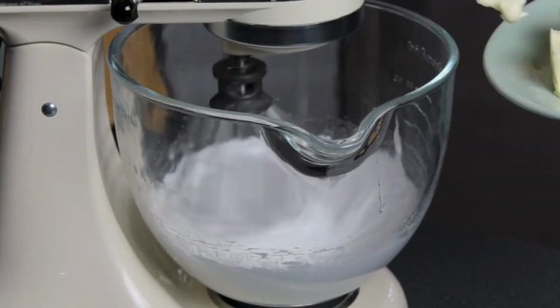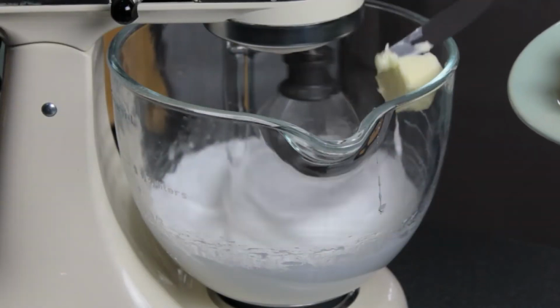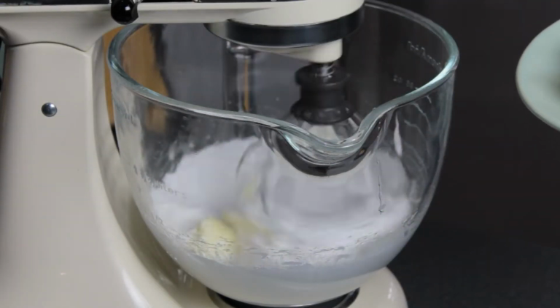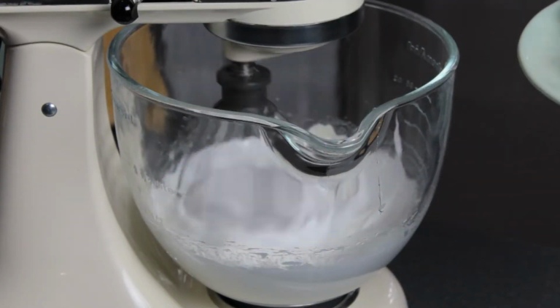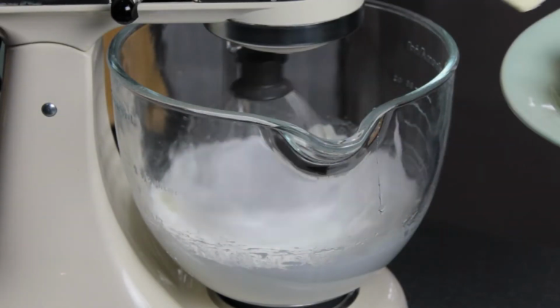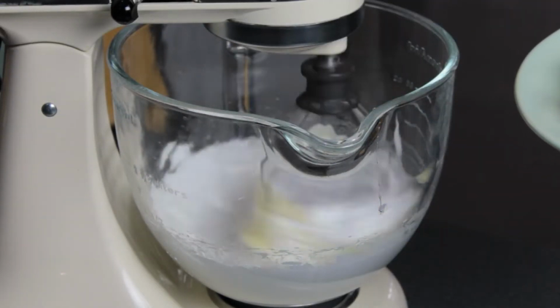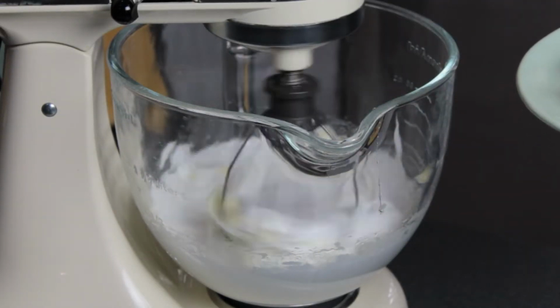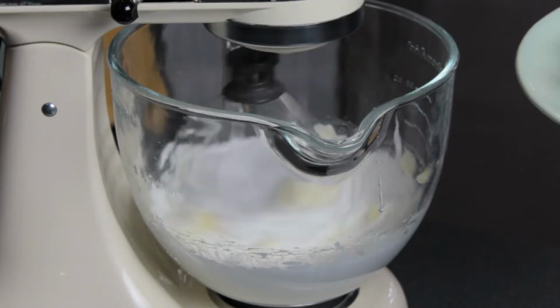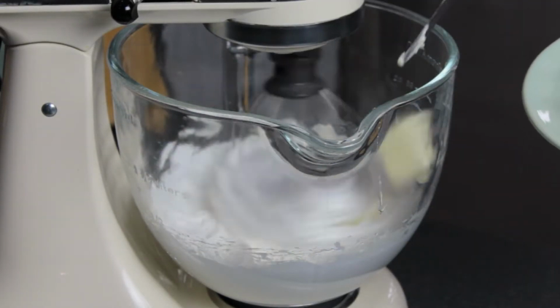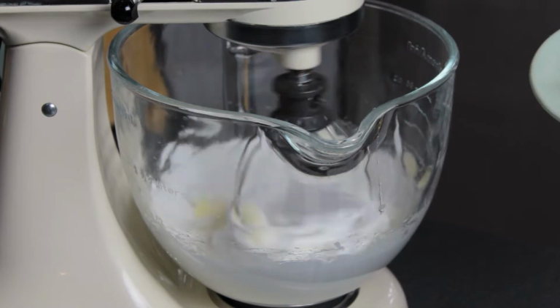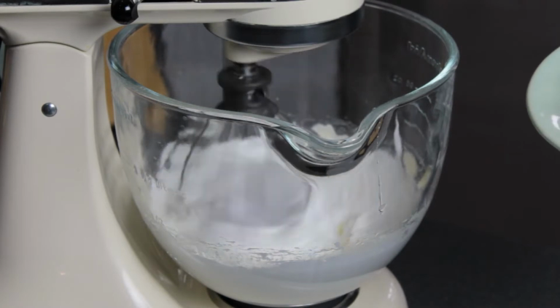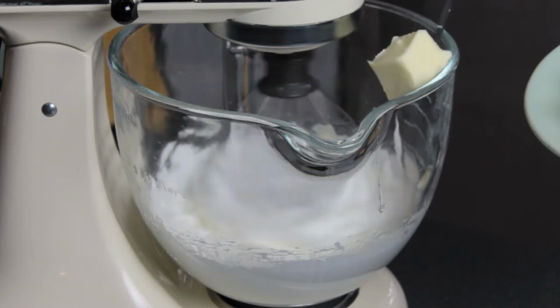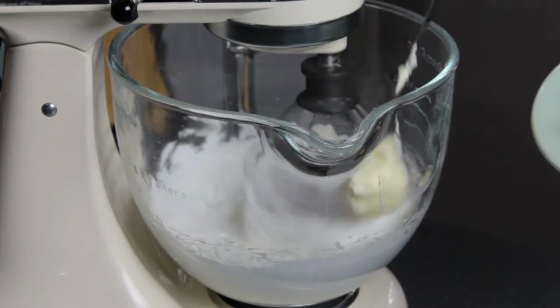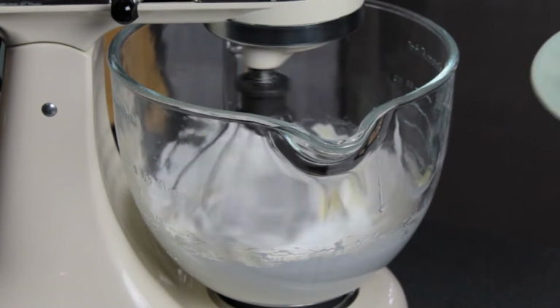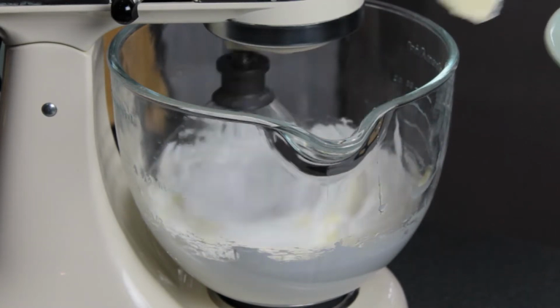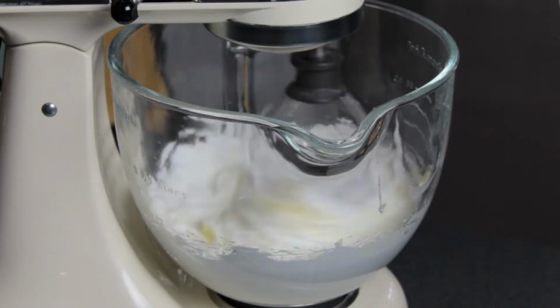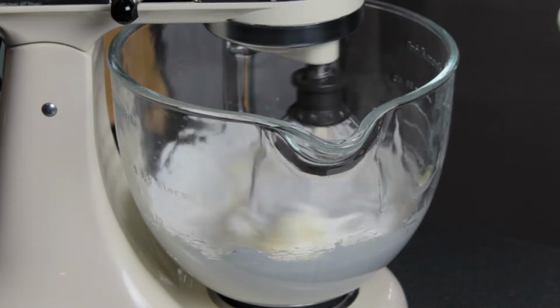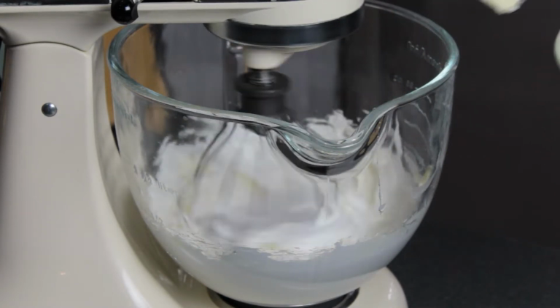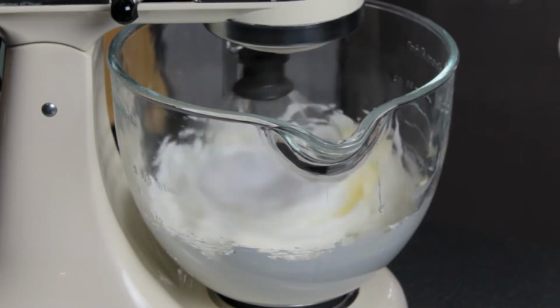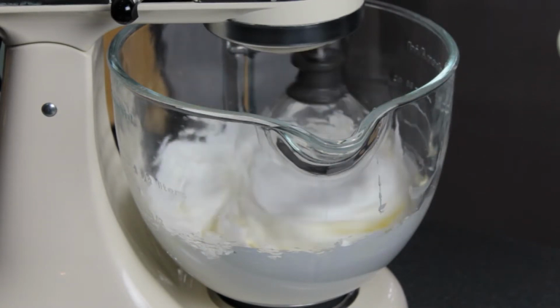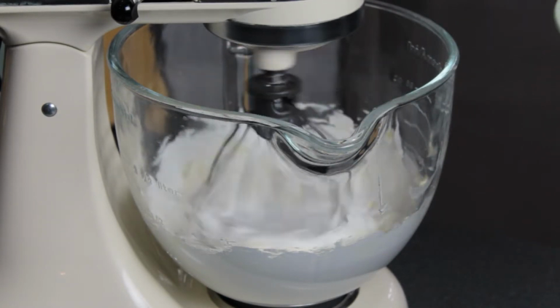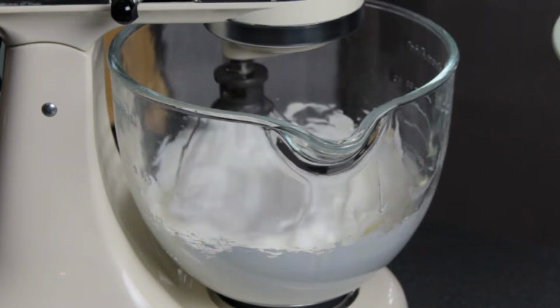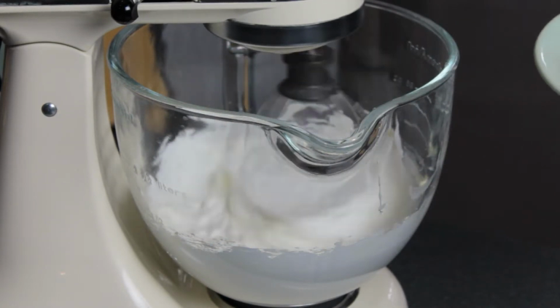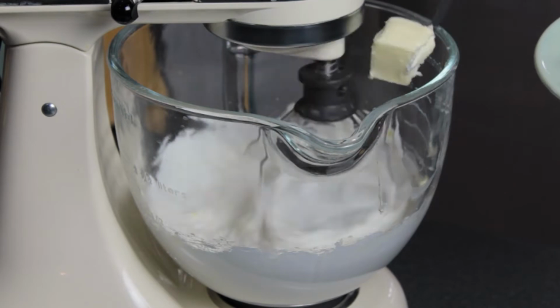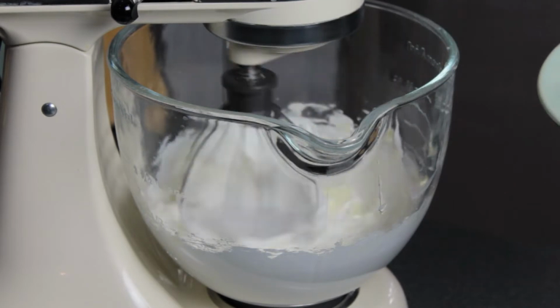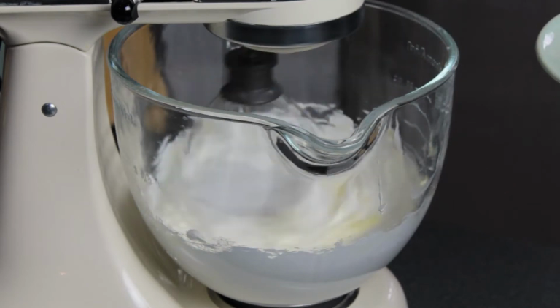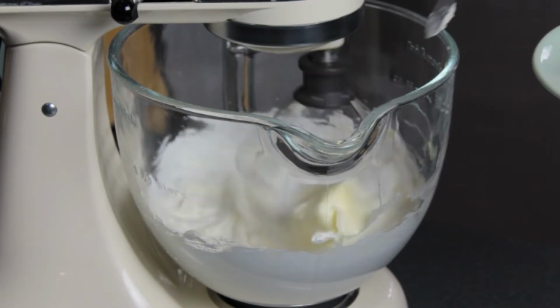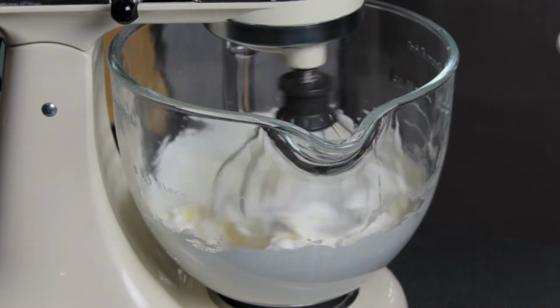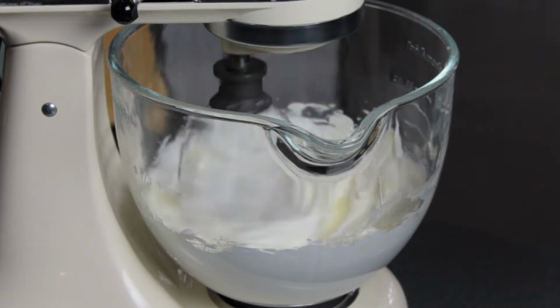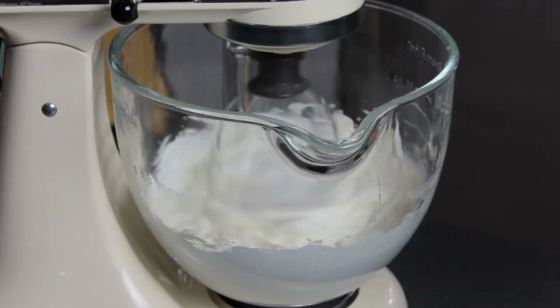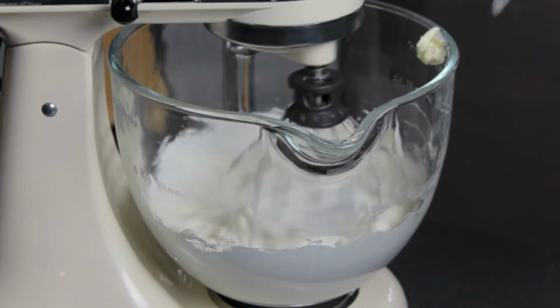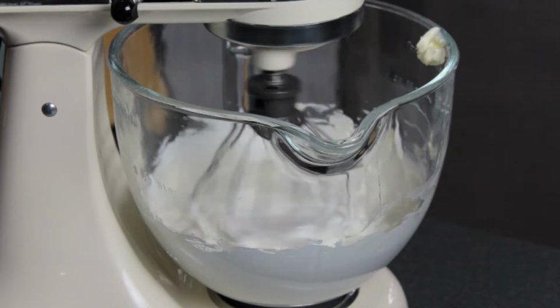Once the meringue has cooled, you can start adding in your room temperature butter, about a tablespoon or two at a time. It's normal for the mixture to deflate and look a bit curdled at this stage, but just keep whipping and it should come together.